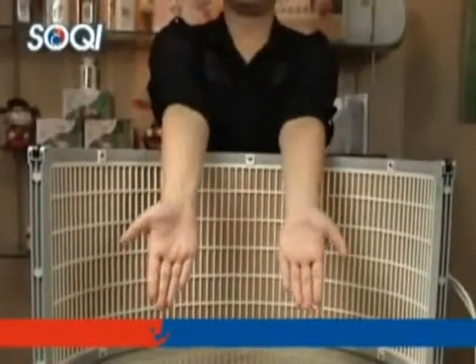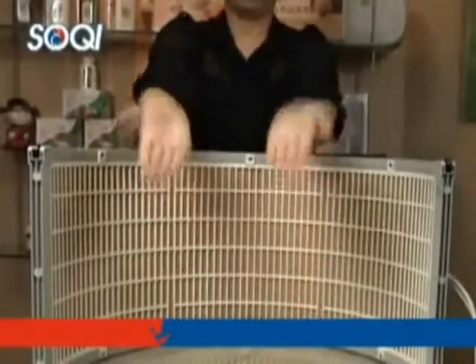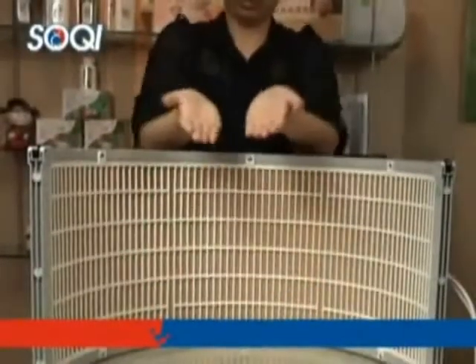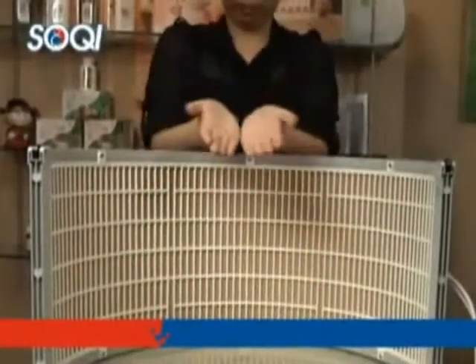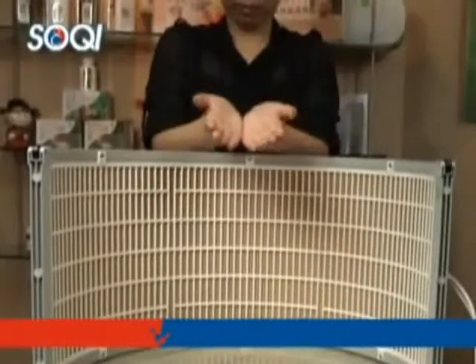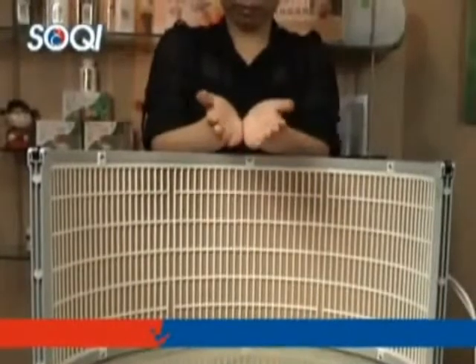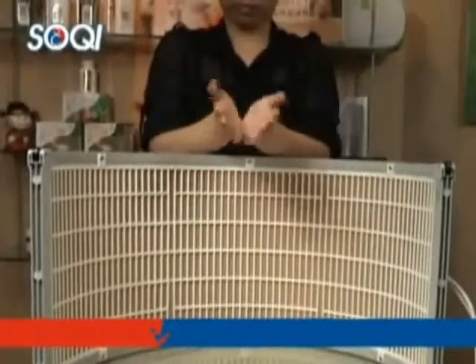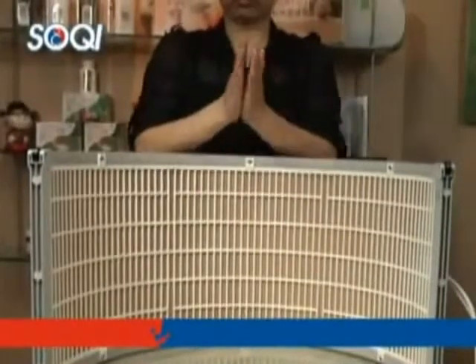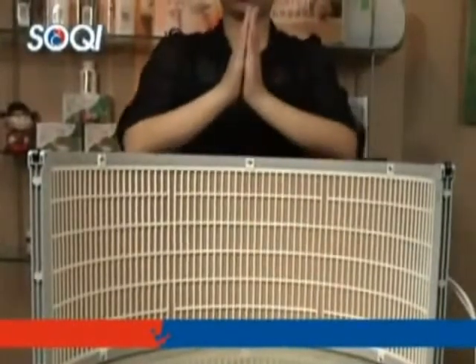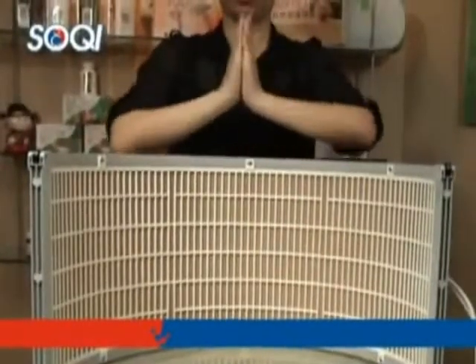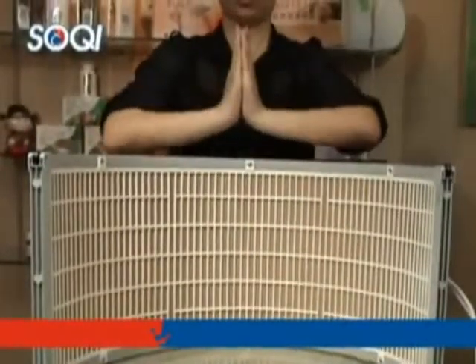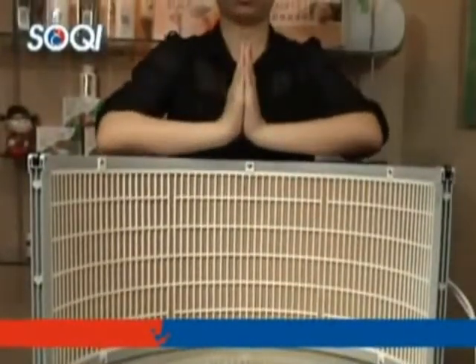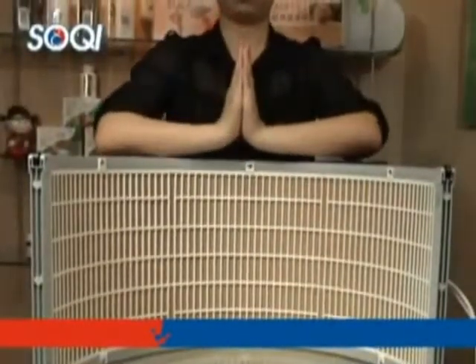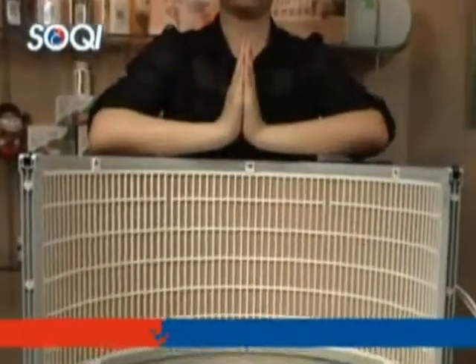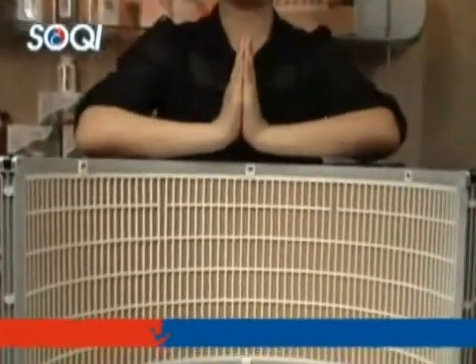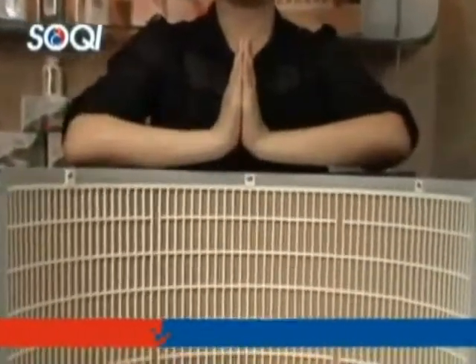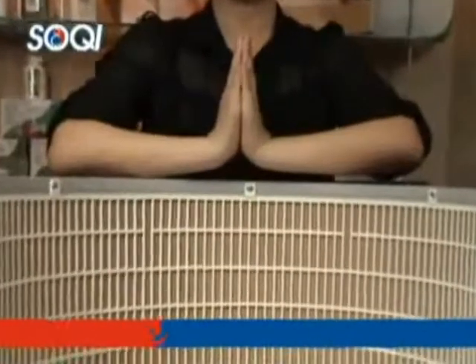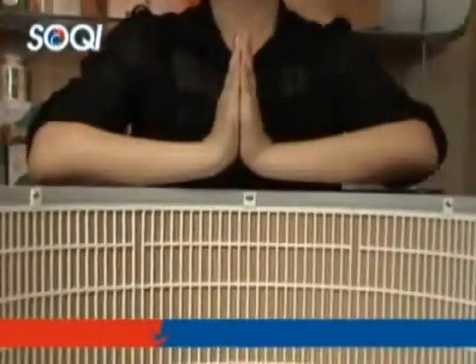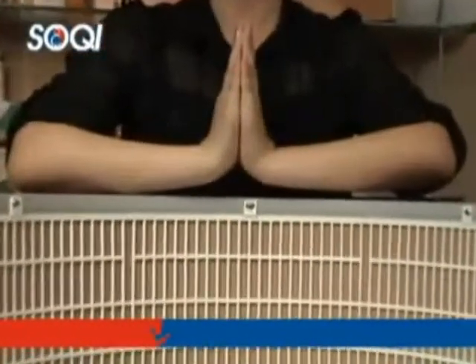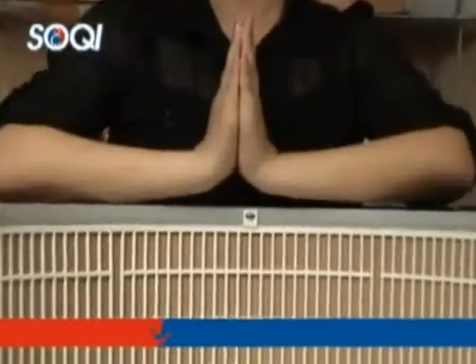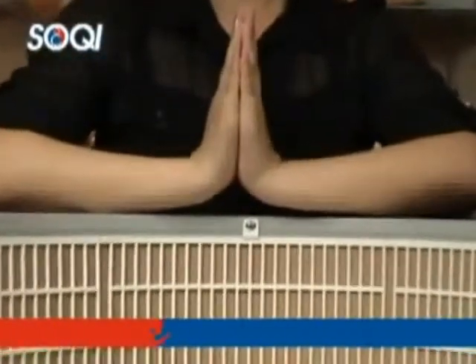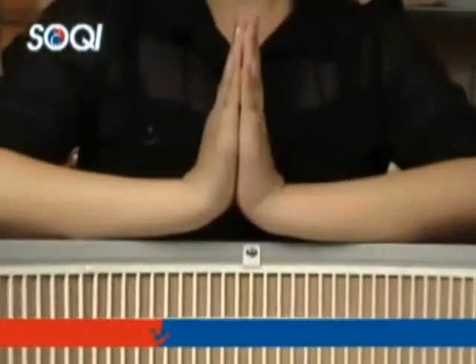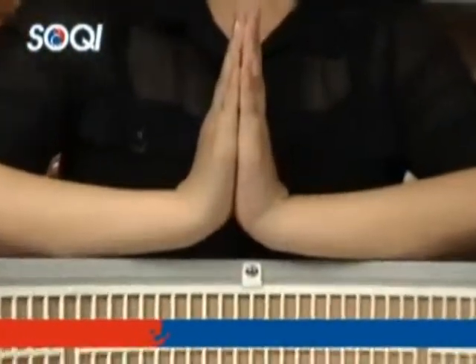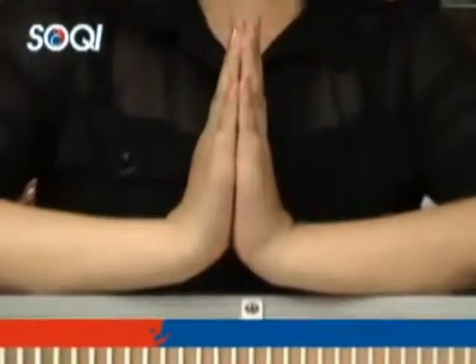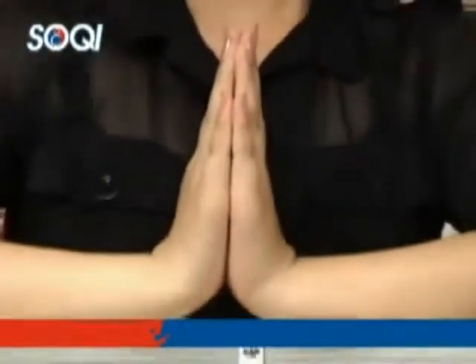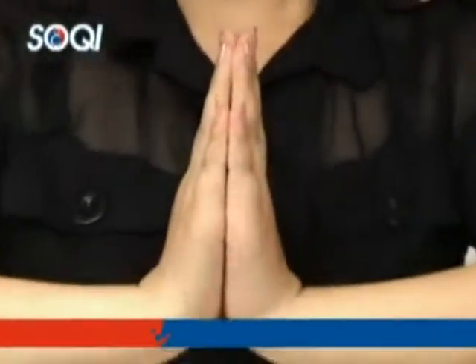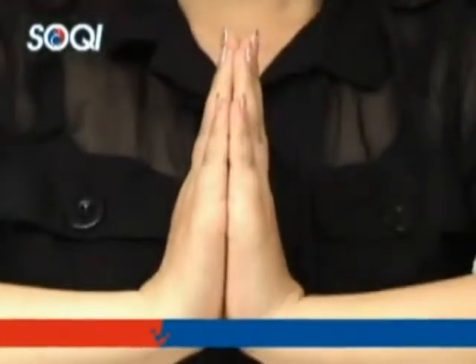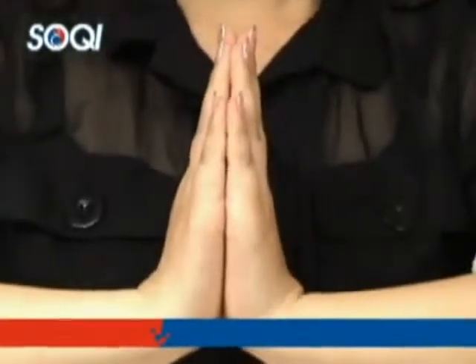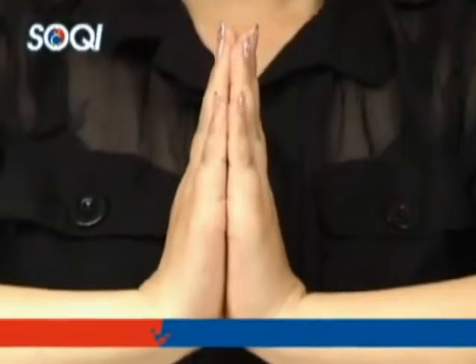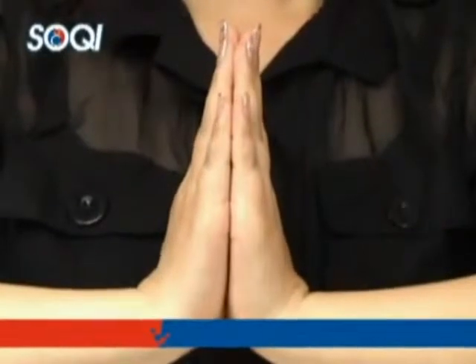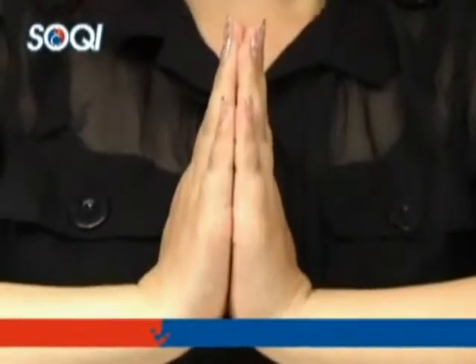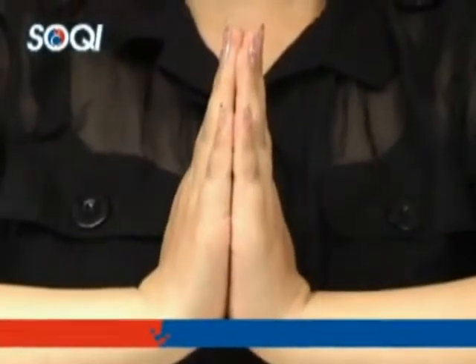Let's conduct the test. First we put our hands together. We see that the fingers of both hands have the same lengths.